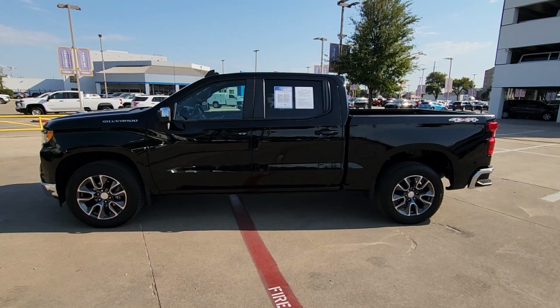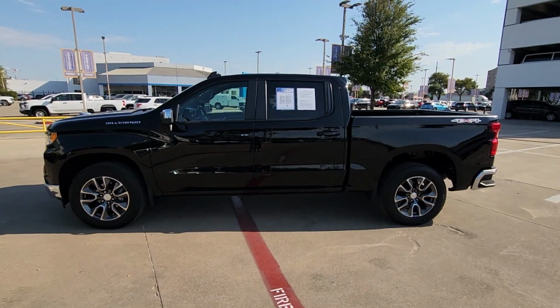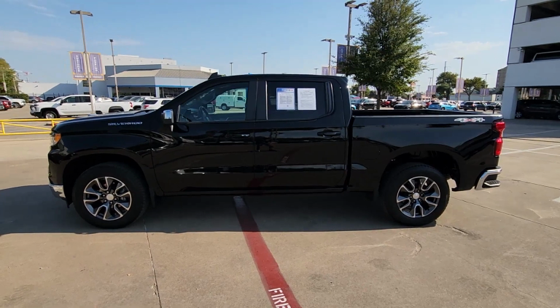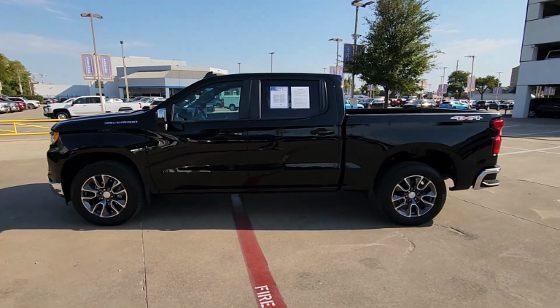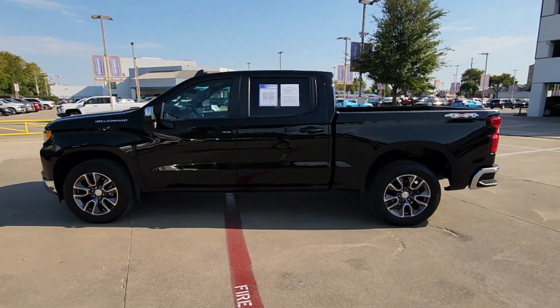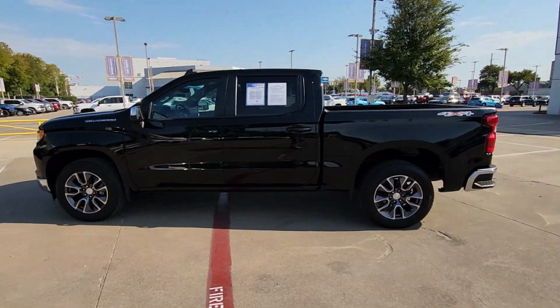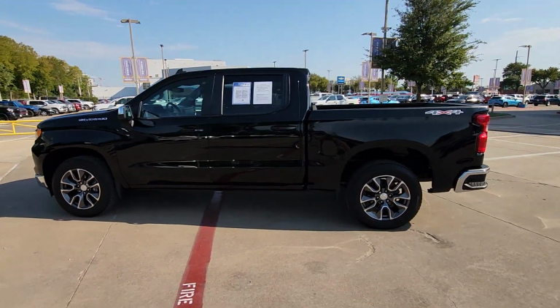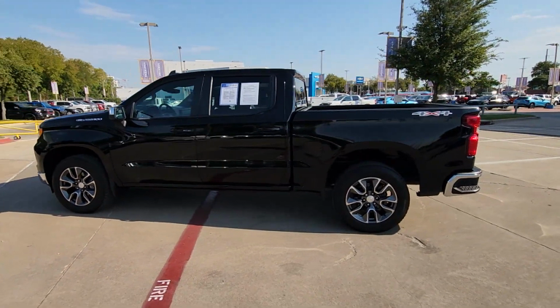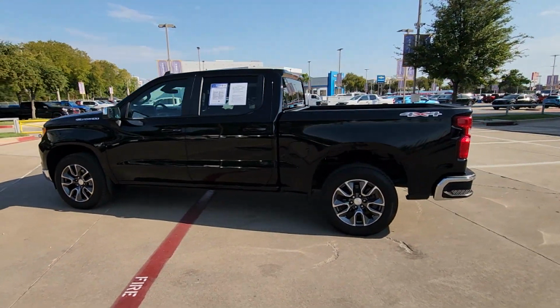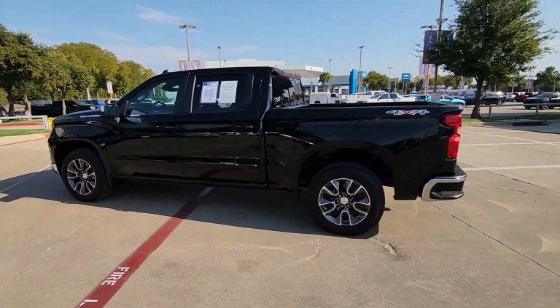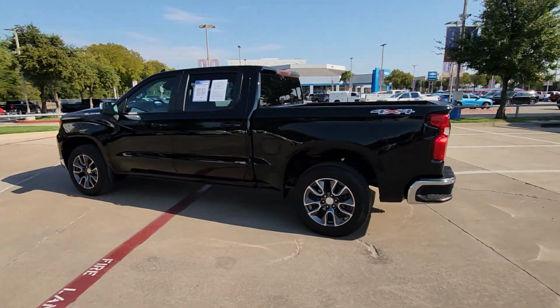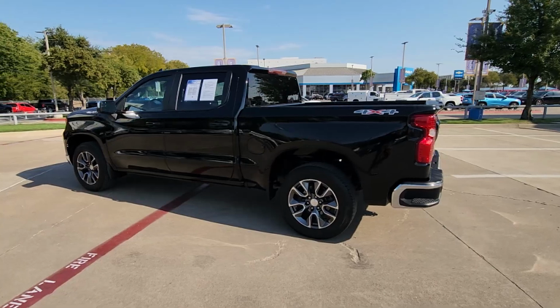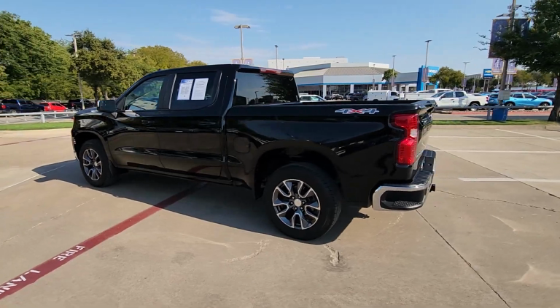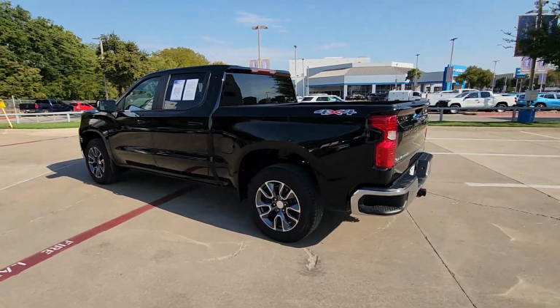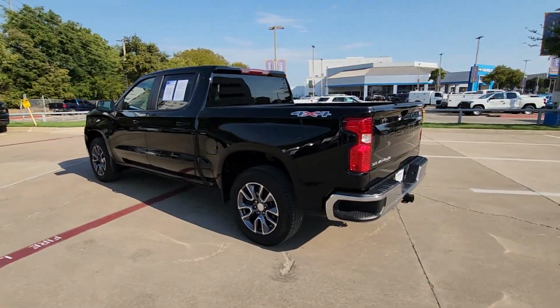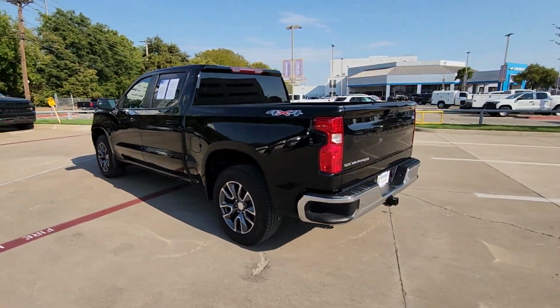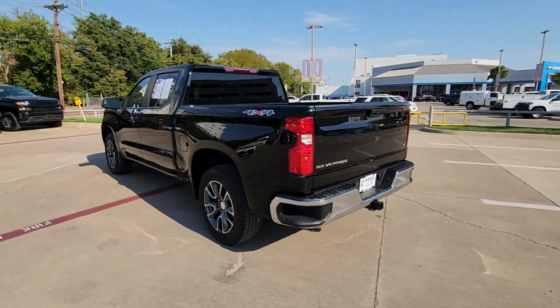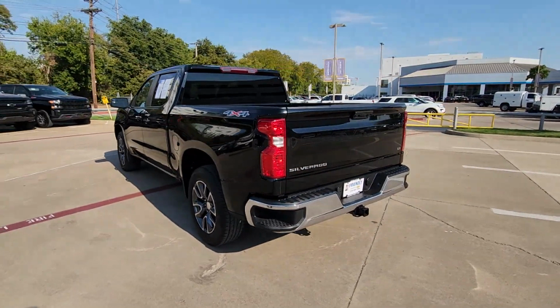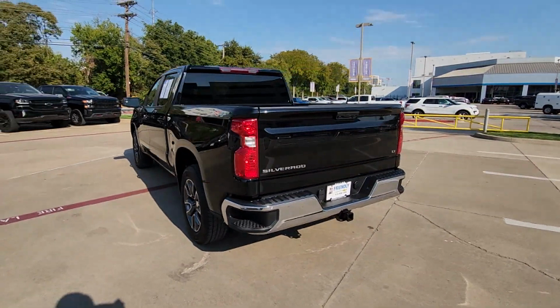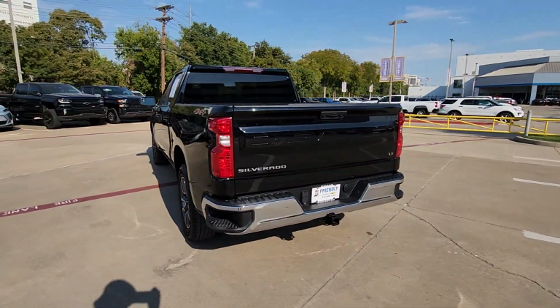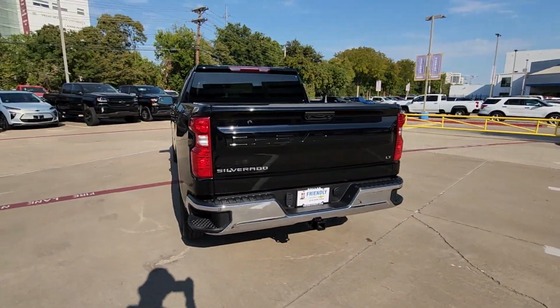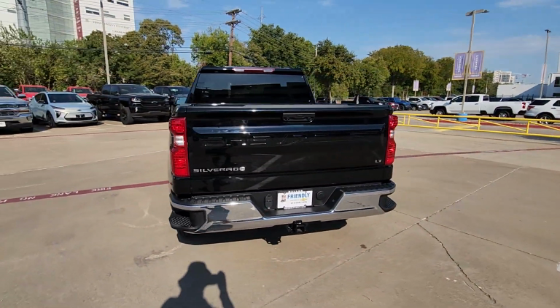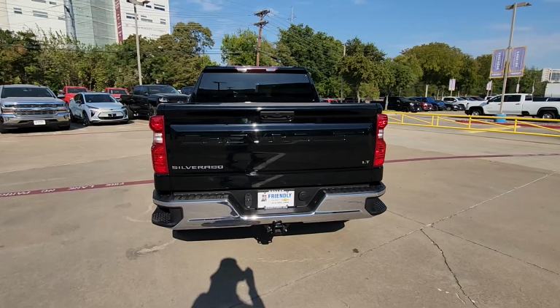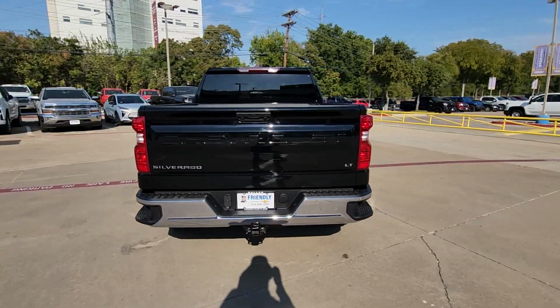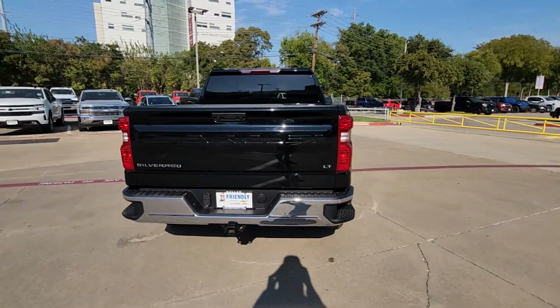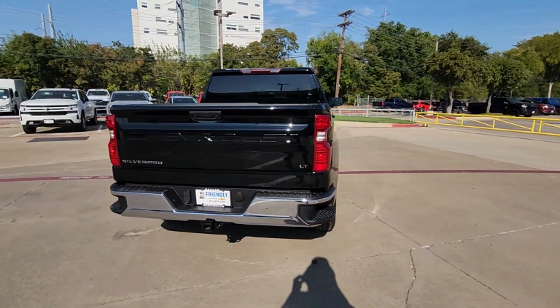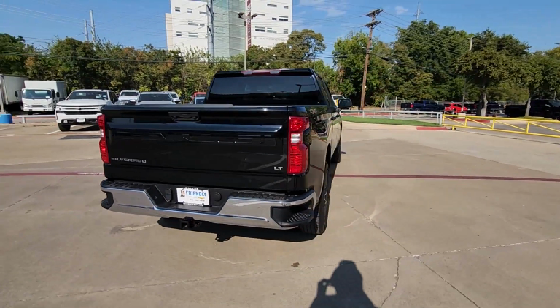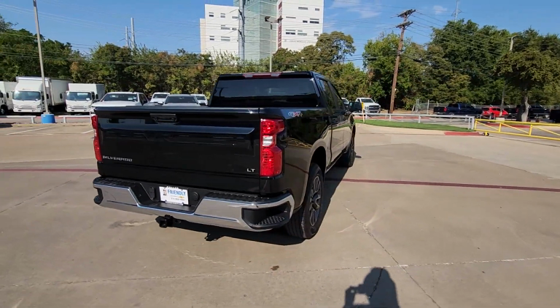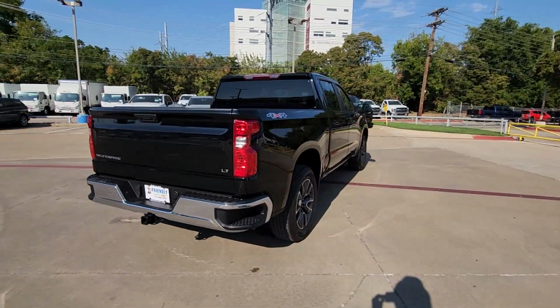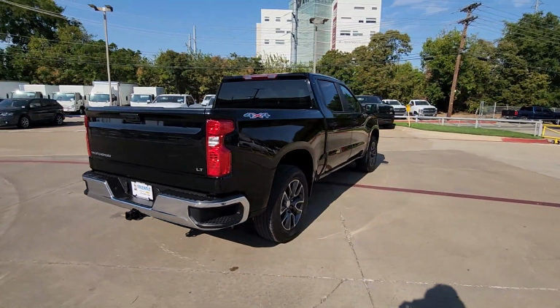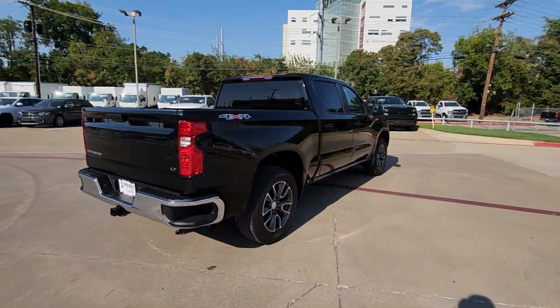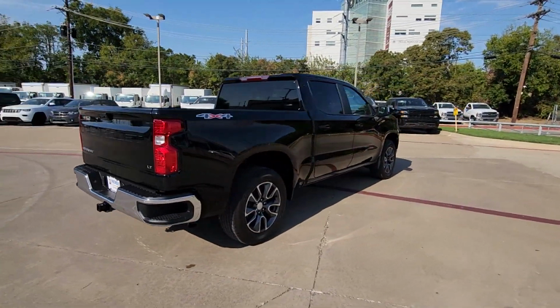Get into a car with value. 2022 Chevrolet Silverado 1500. With less than 45,000 miles on the odometer, this vehicle stands out from the rest.